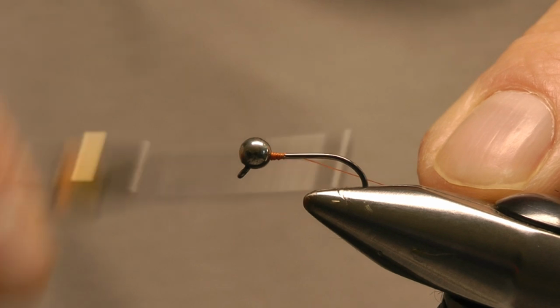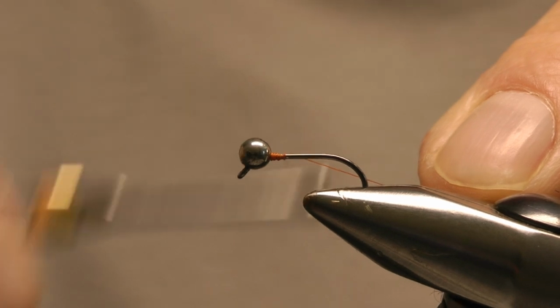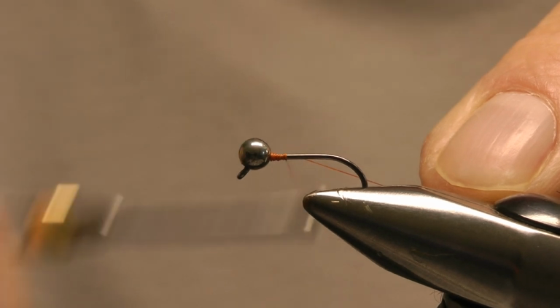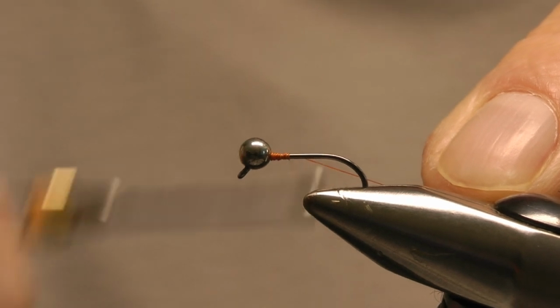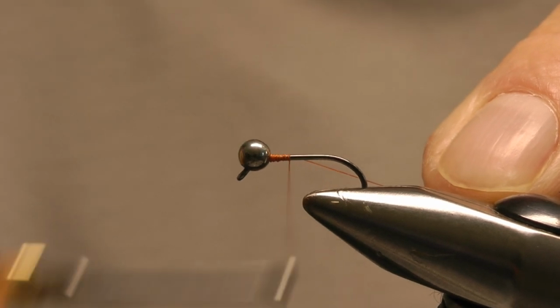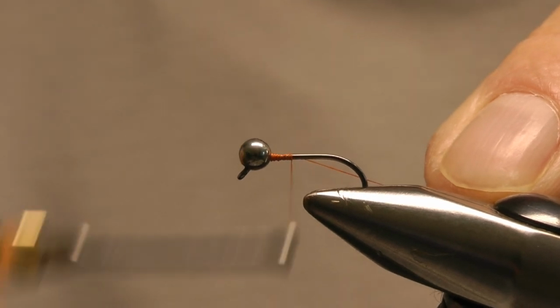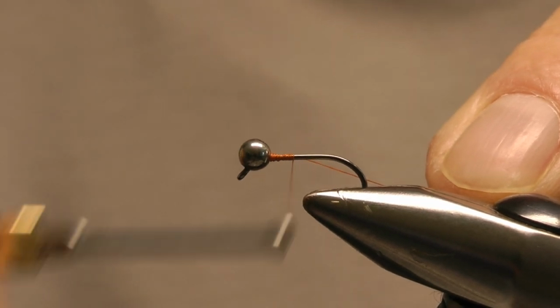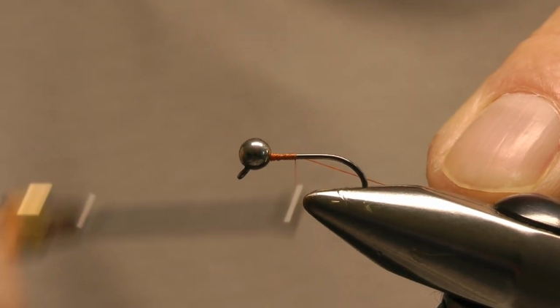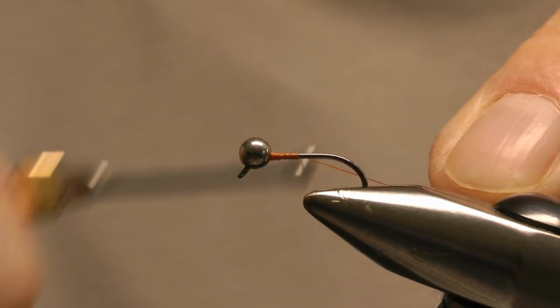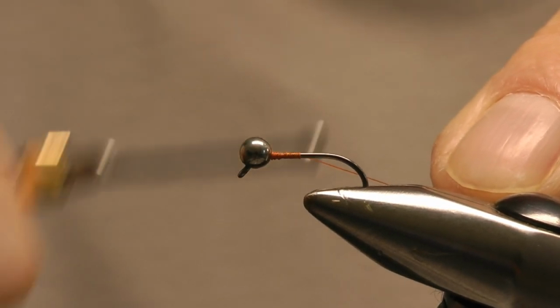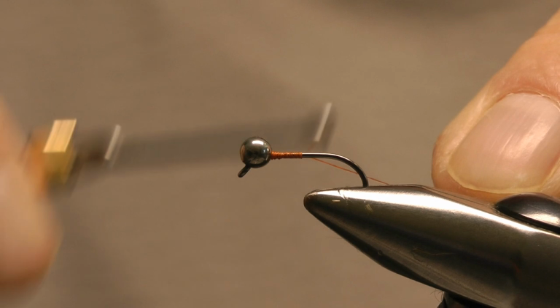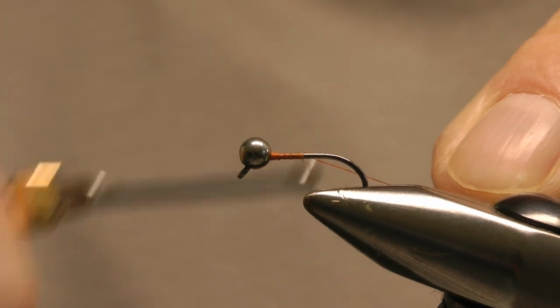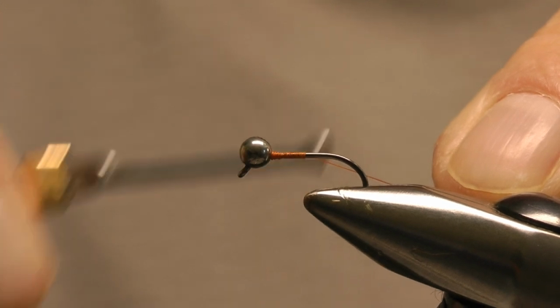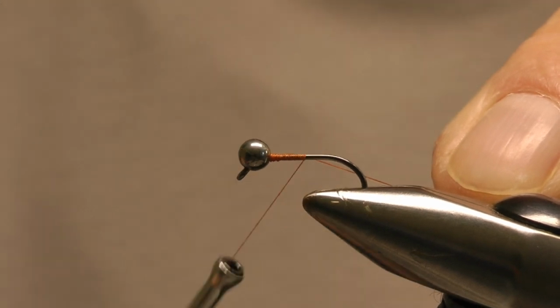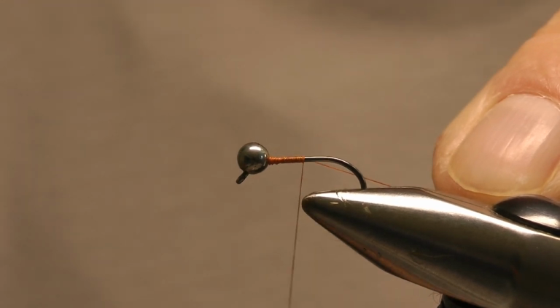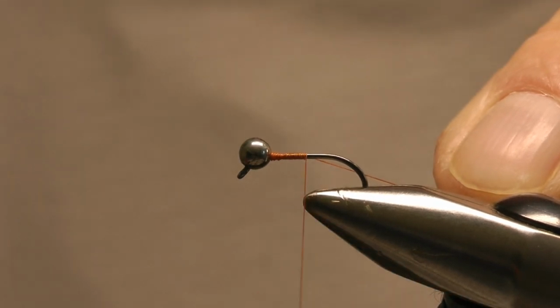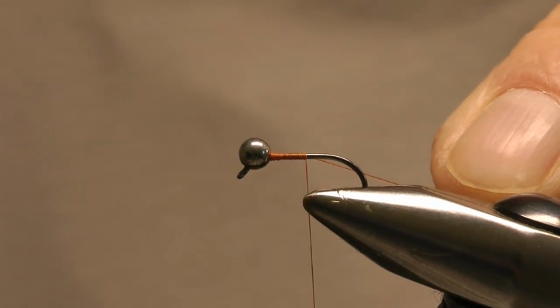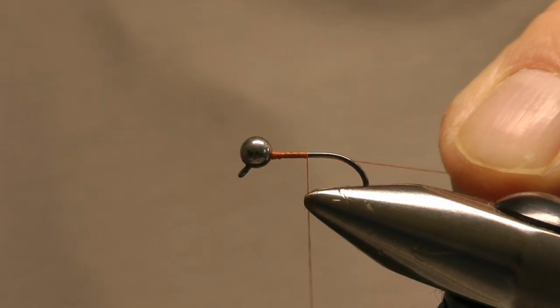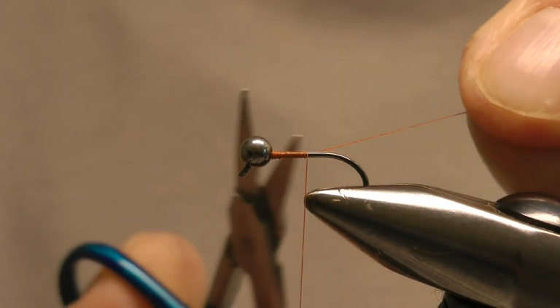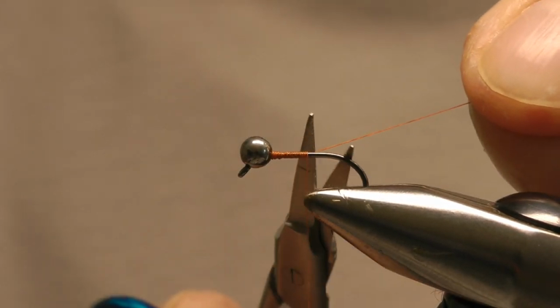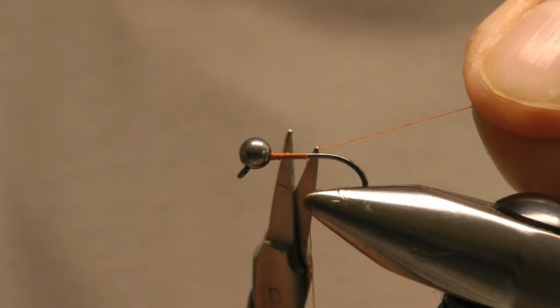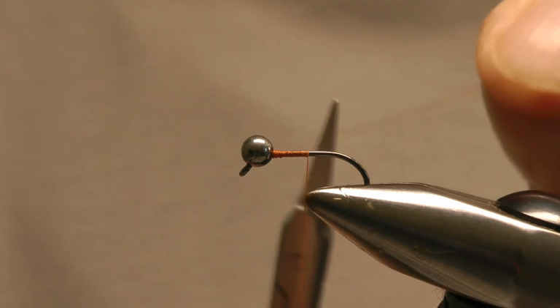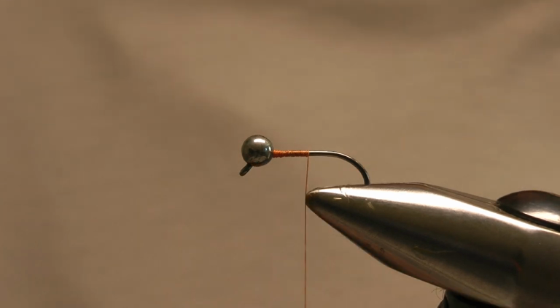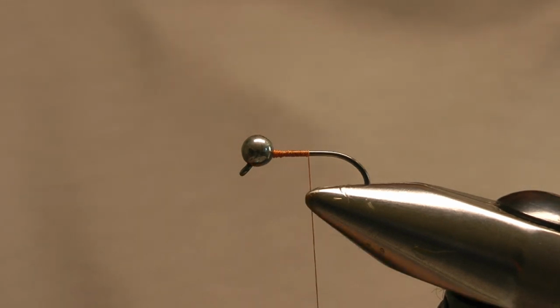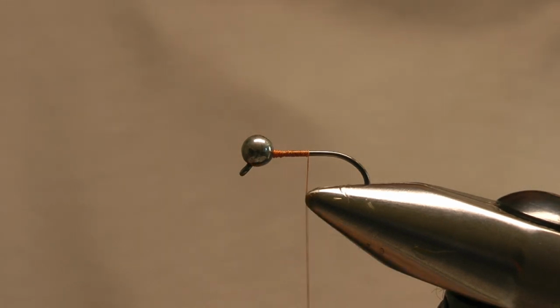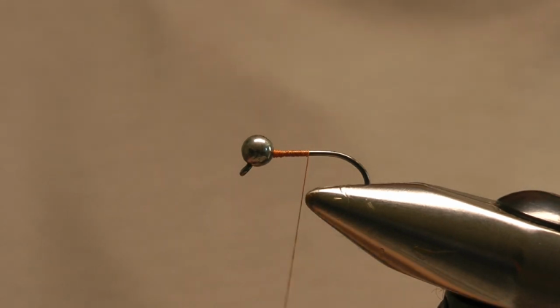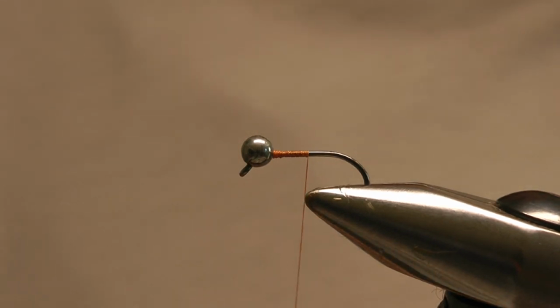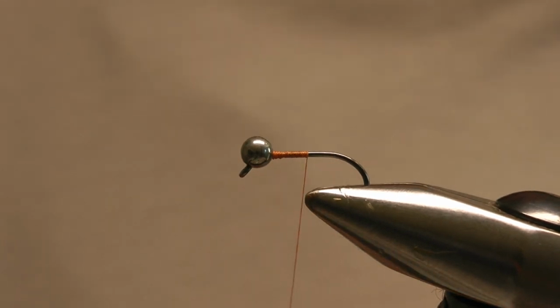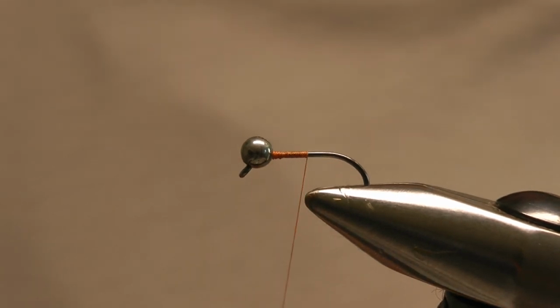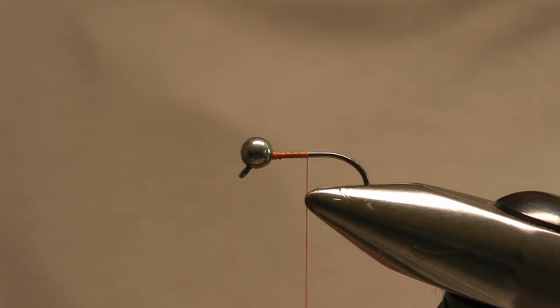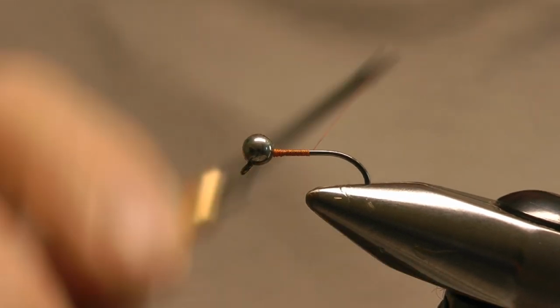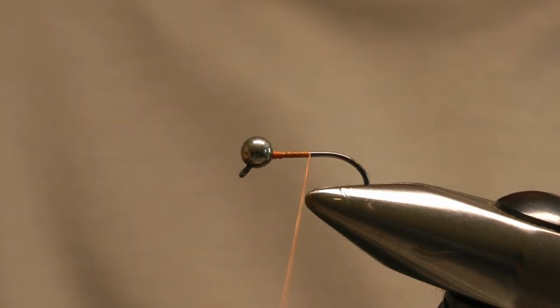Once I'm happy with that I'll start coming down the hook towards the bend in touch and turns. I'll just get to there and snip away the unwanted thread, and then I'm going to carry on down the hook to the bend.